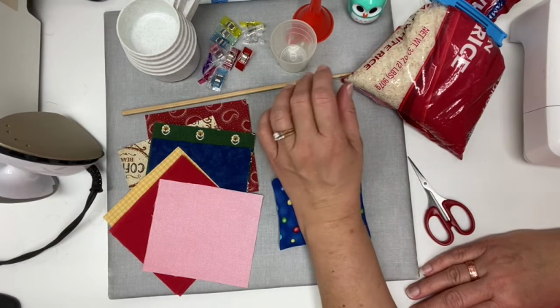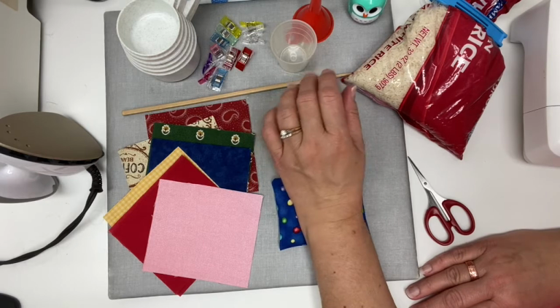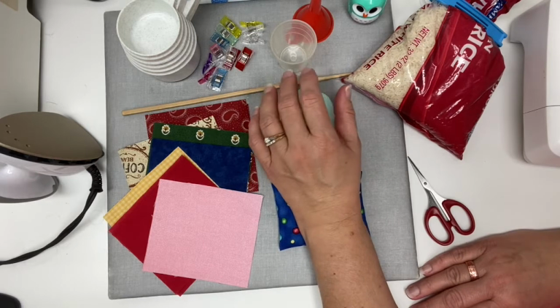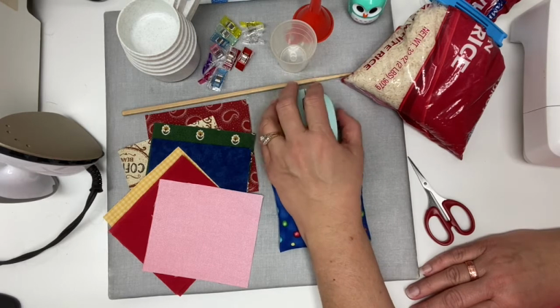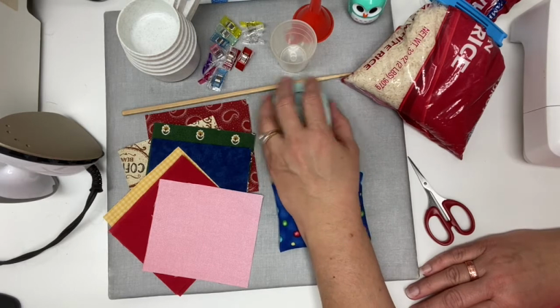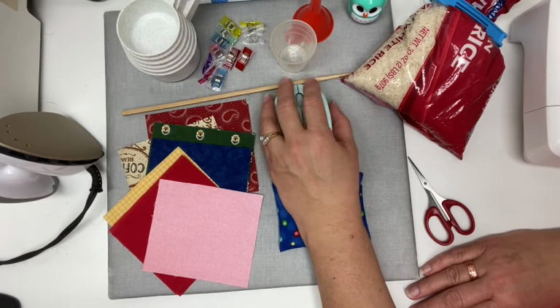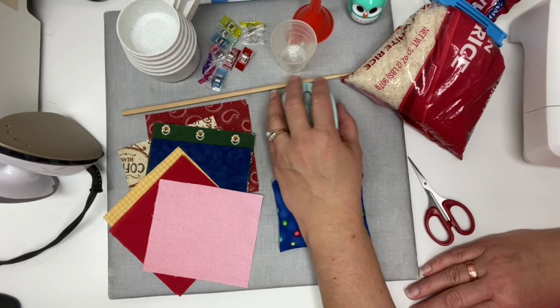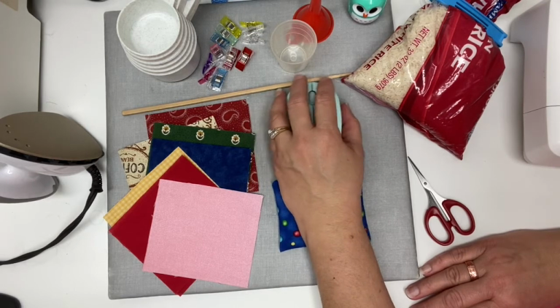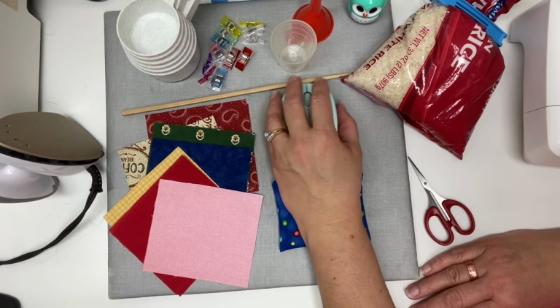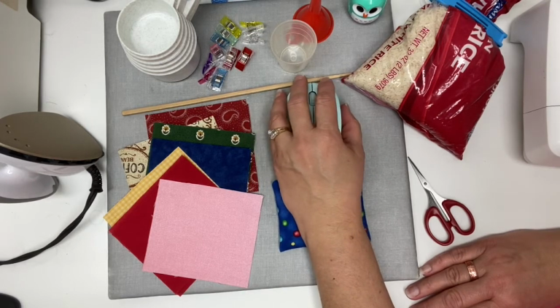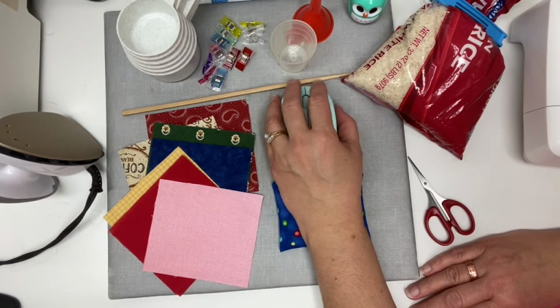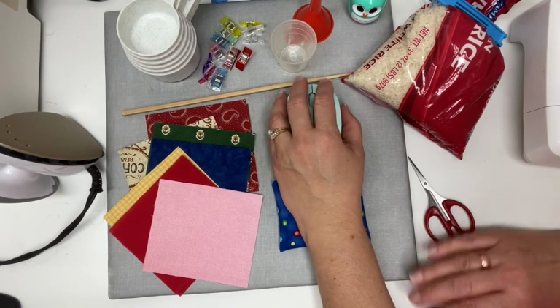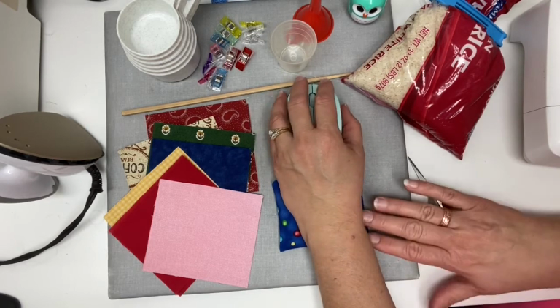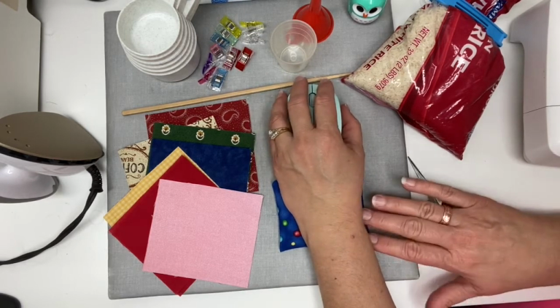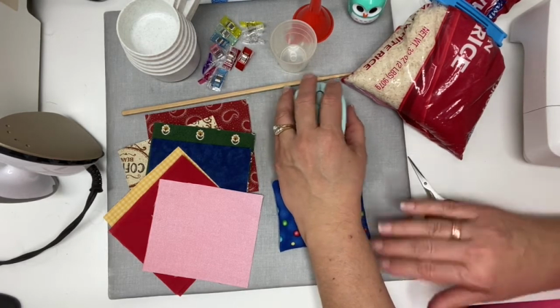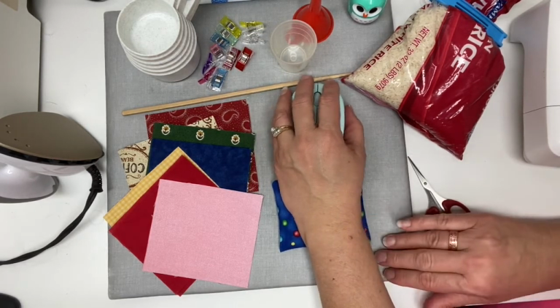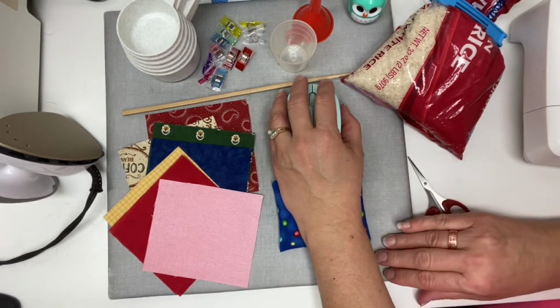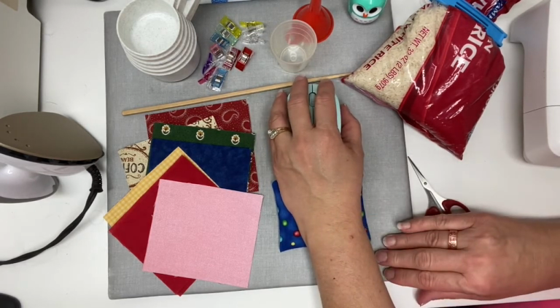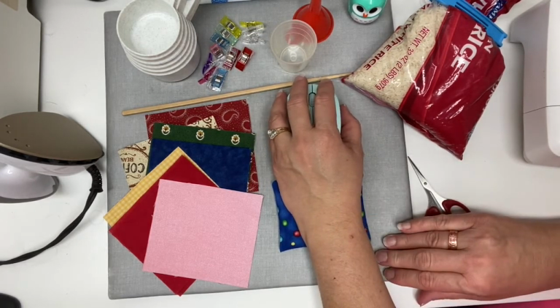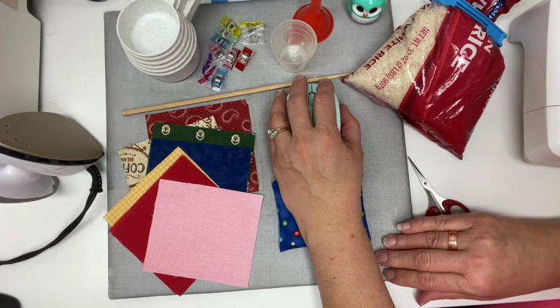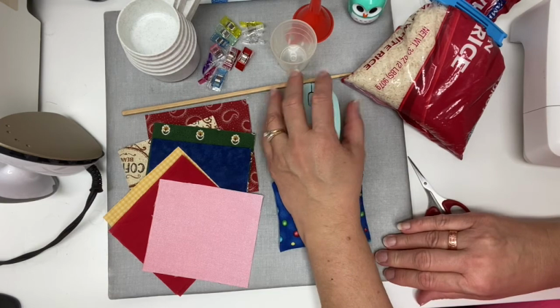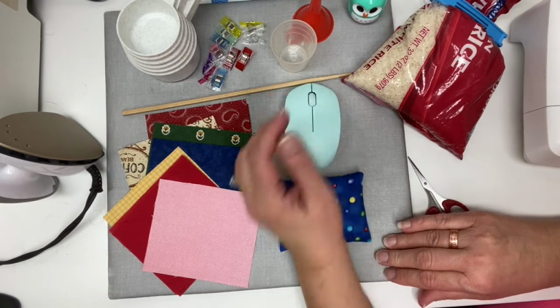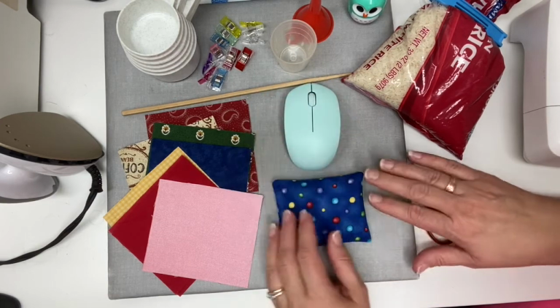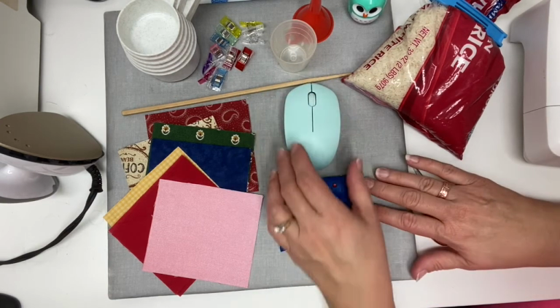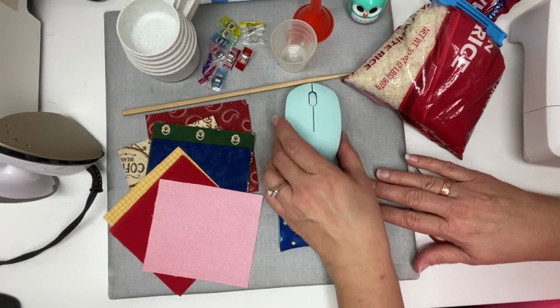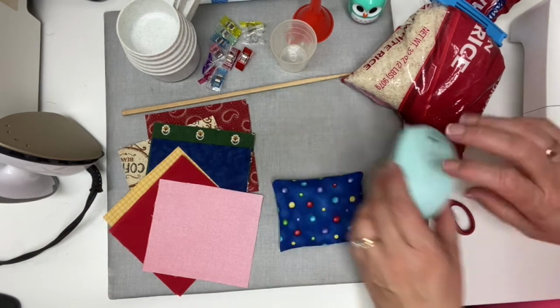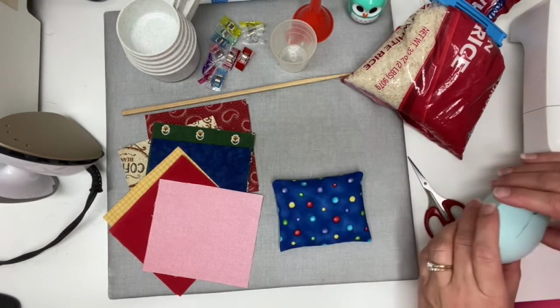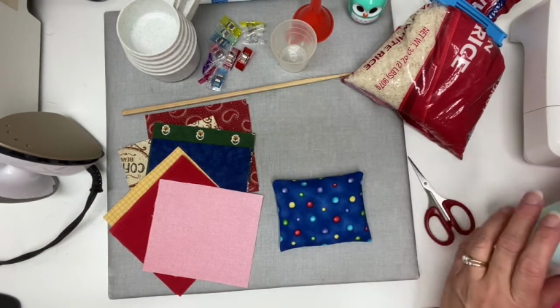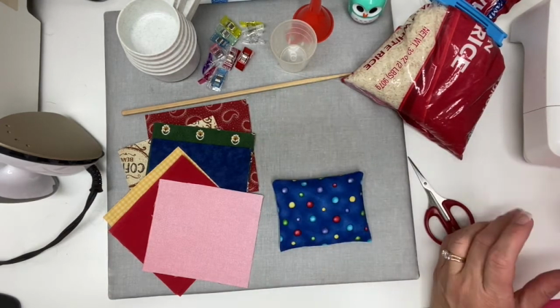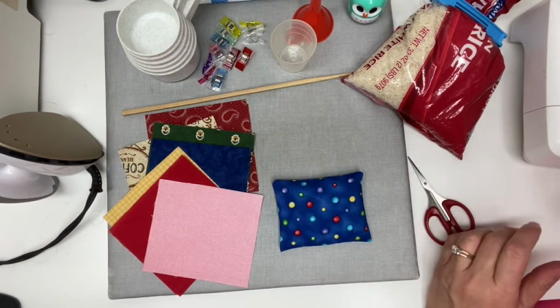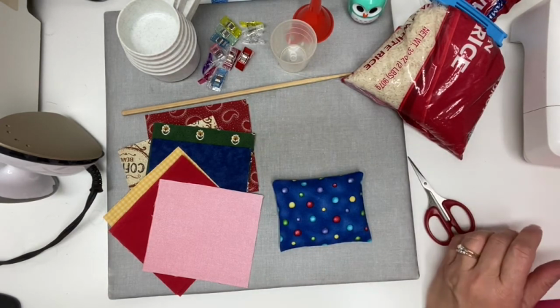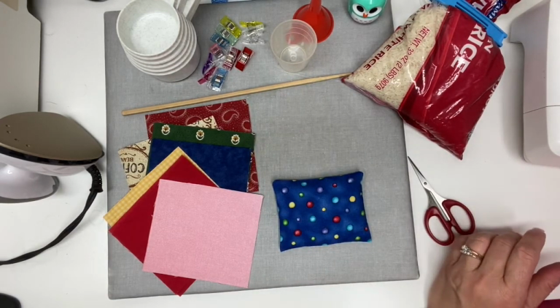Your wrist fits here and it just elevates your wrist so that you can use your mouse a little easier. It's pretty simple to make and it only takes a few supplies.